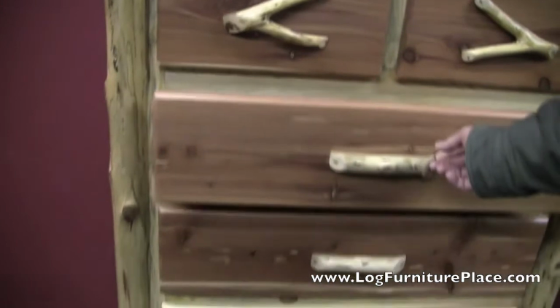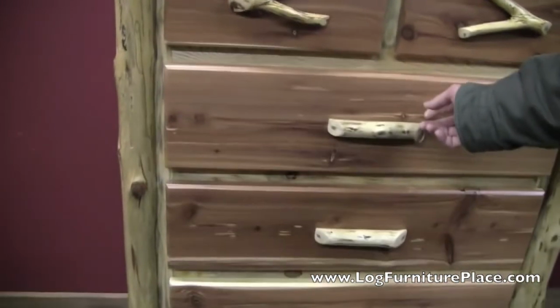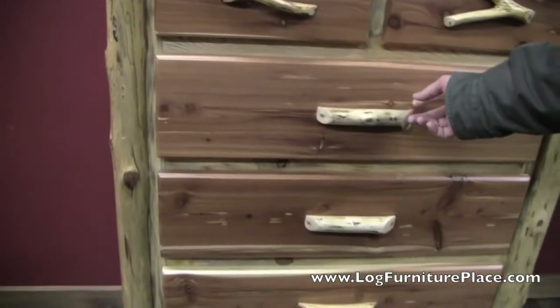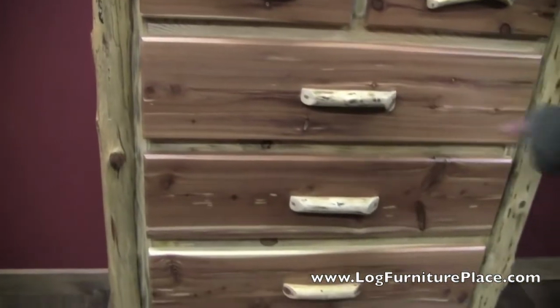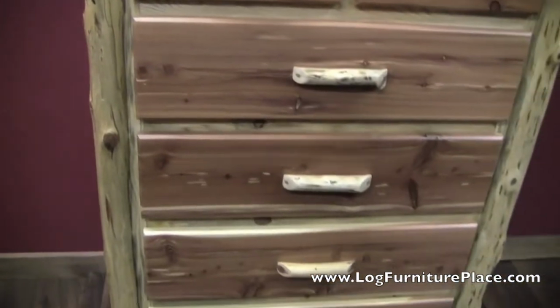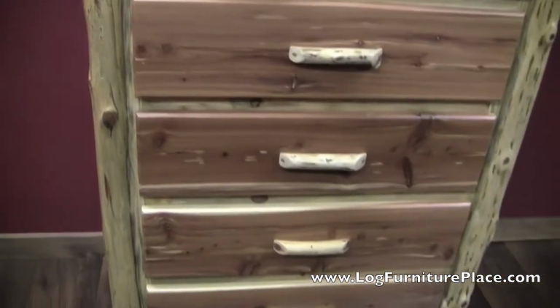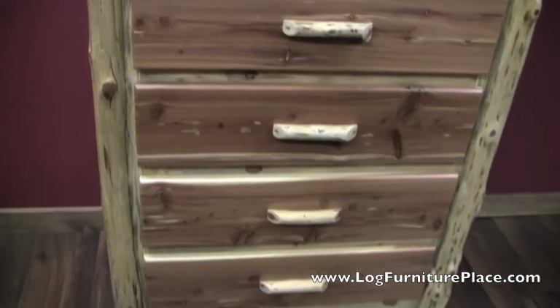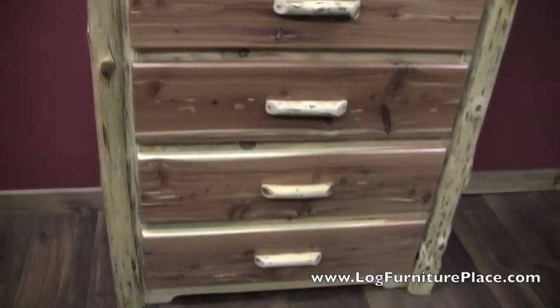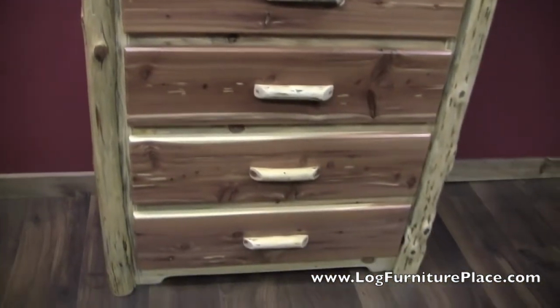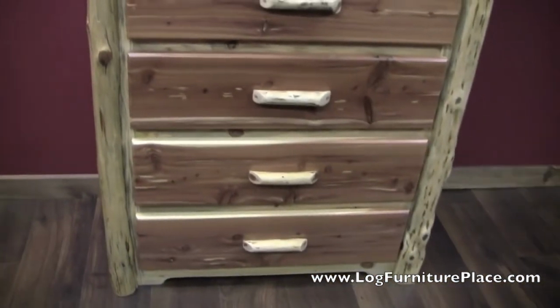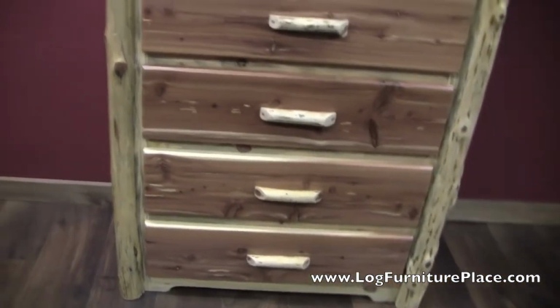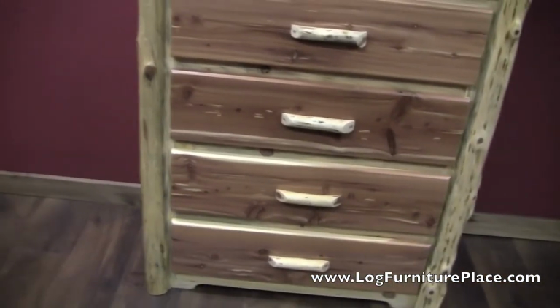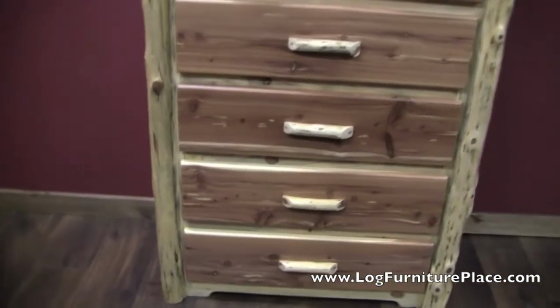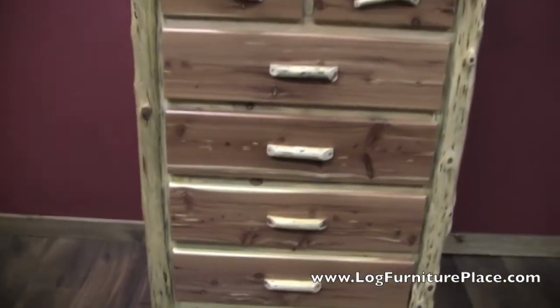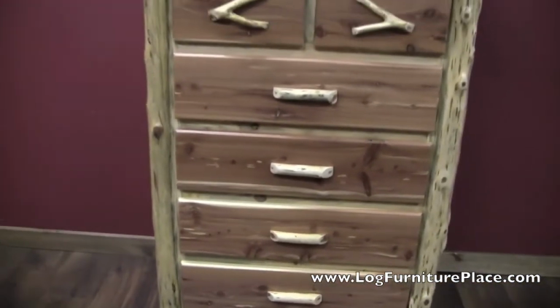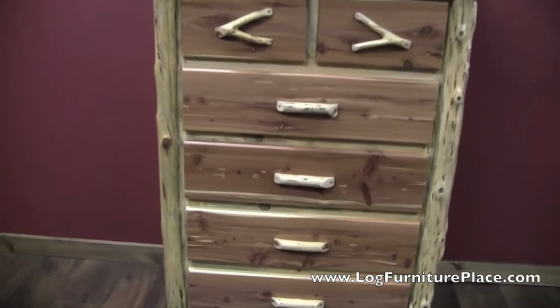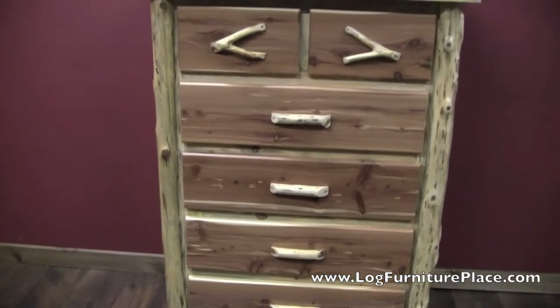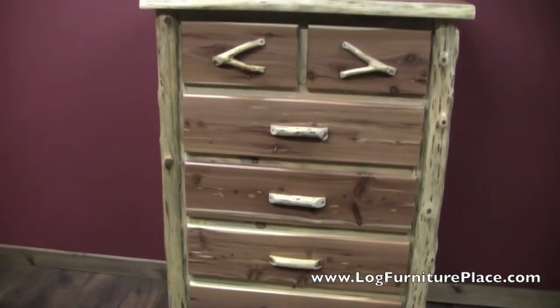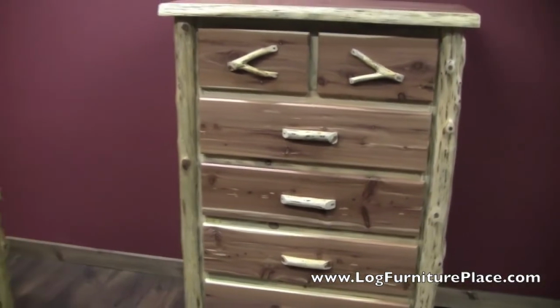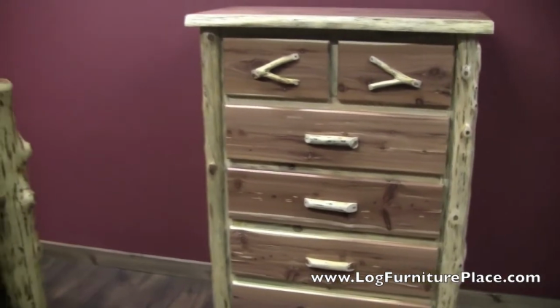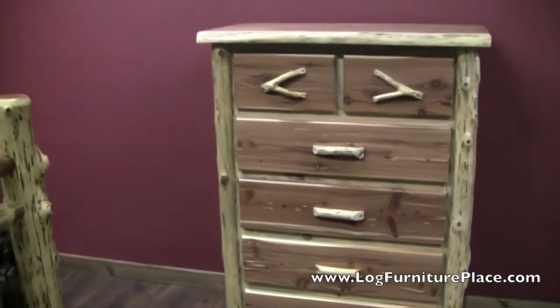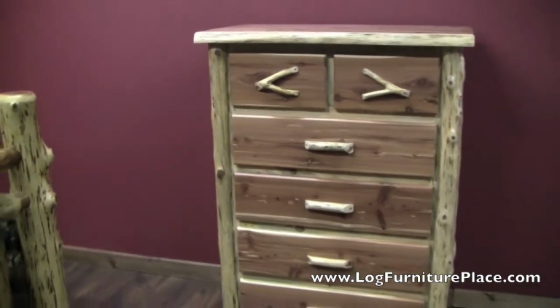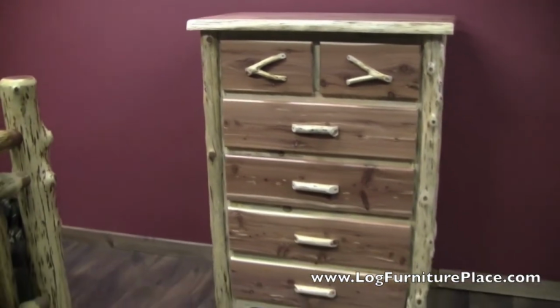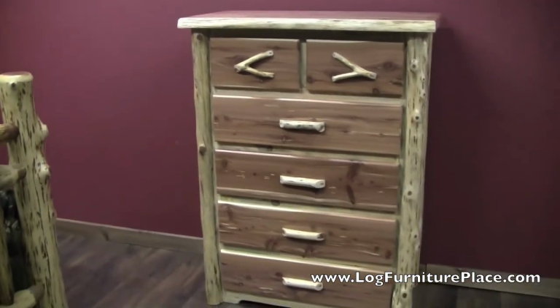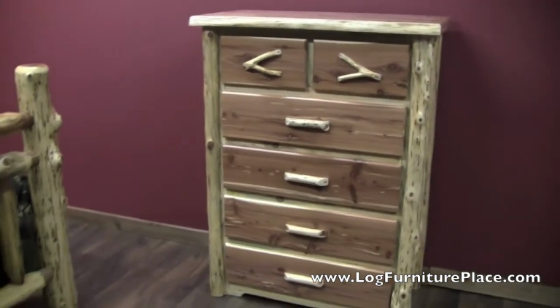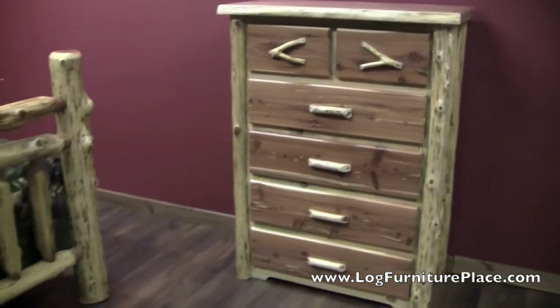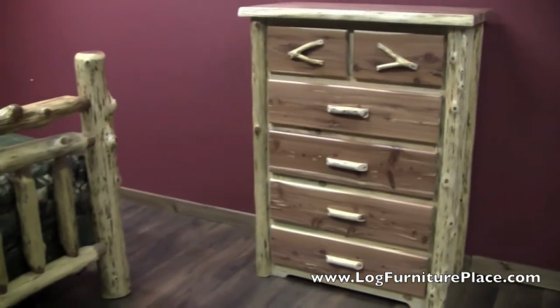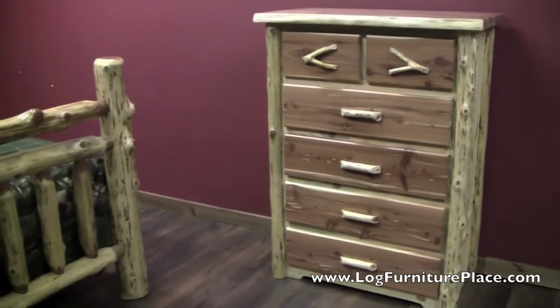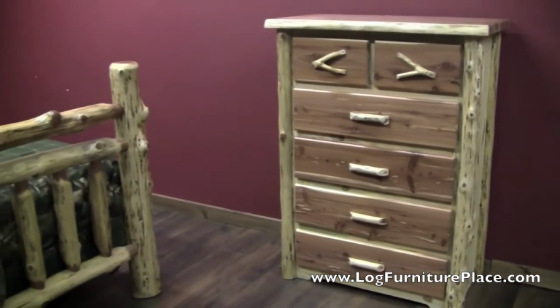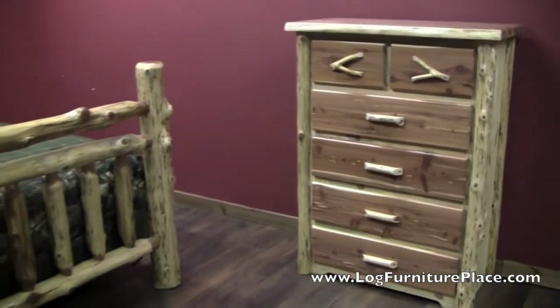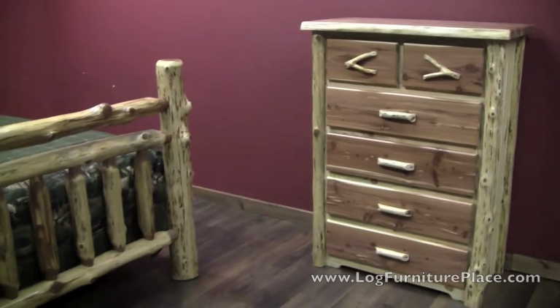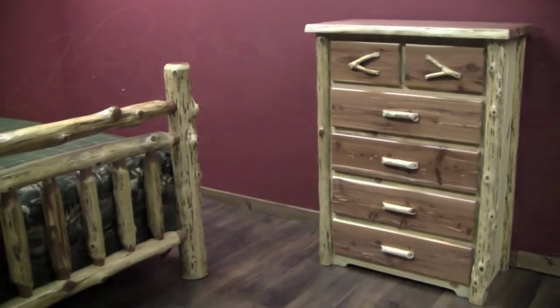Red cedar logs feature a lot of rustic character. All the logs are hand peeled, and you can find this chest at LogFurniturePlace.com.